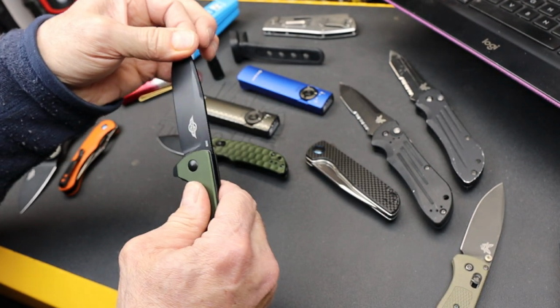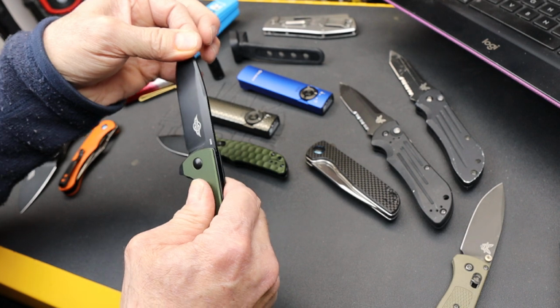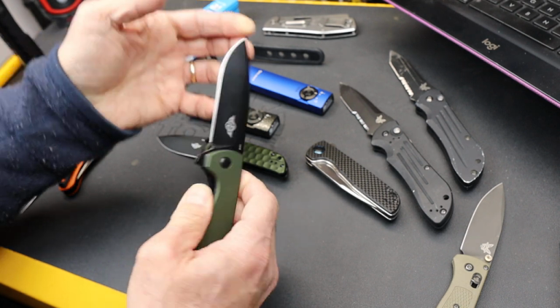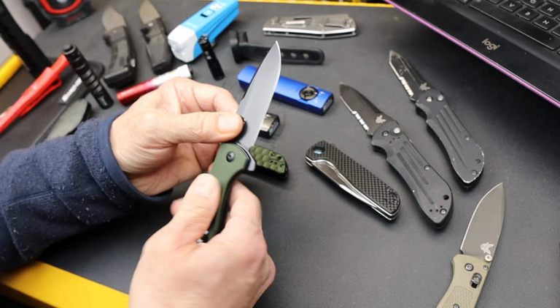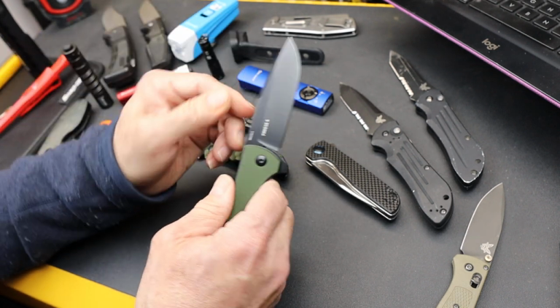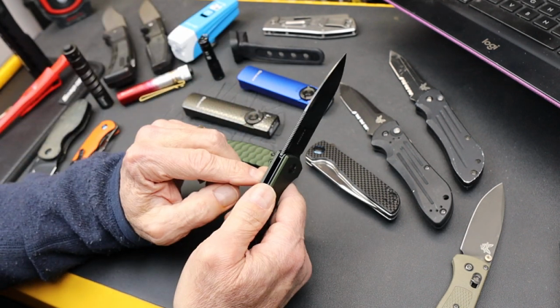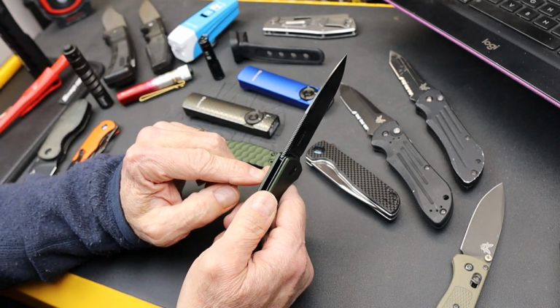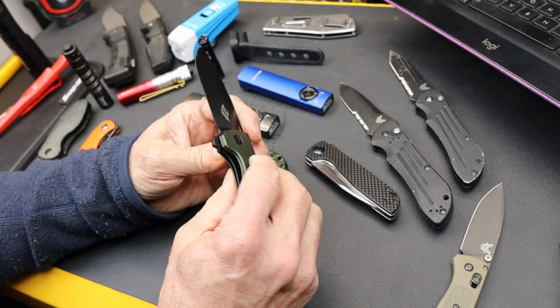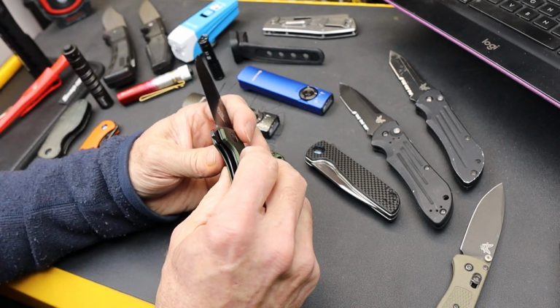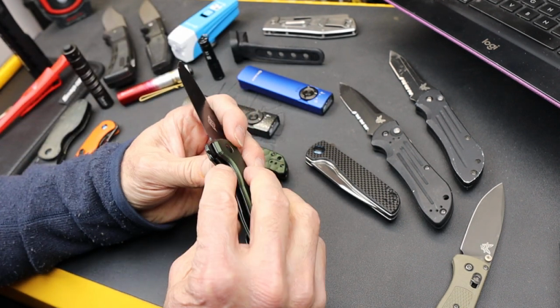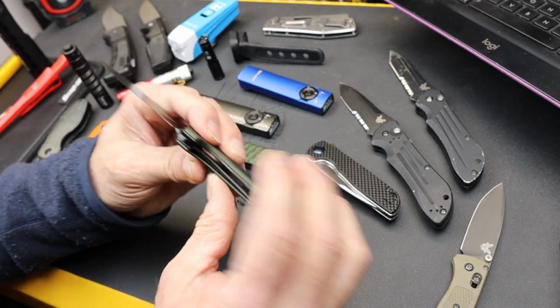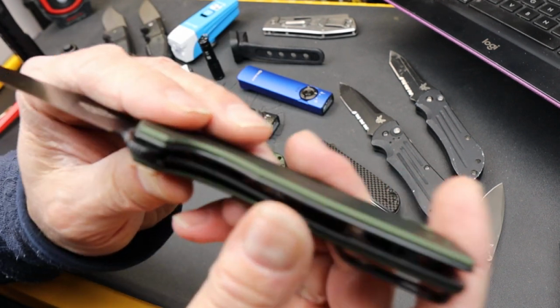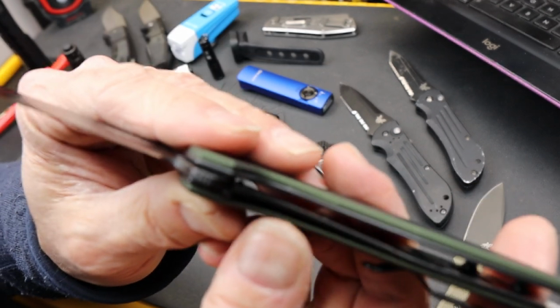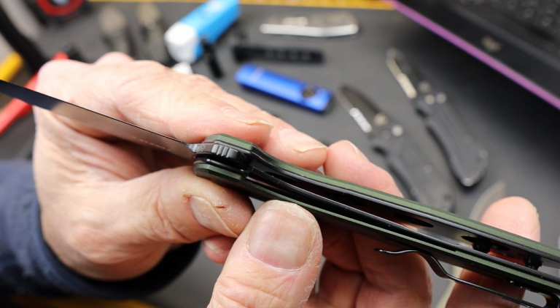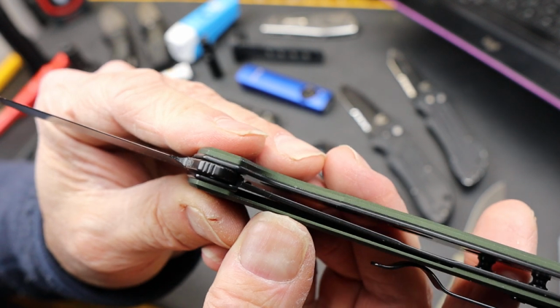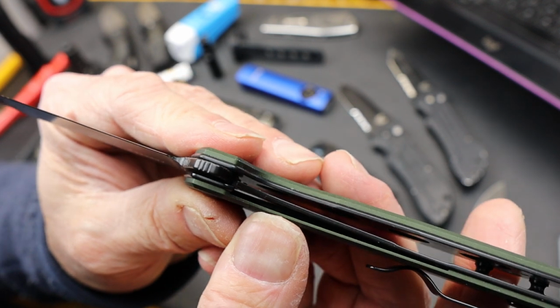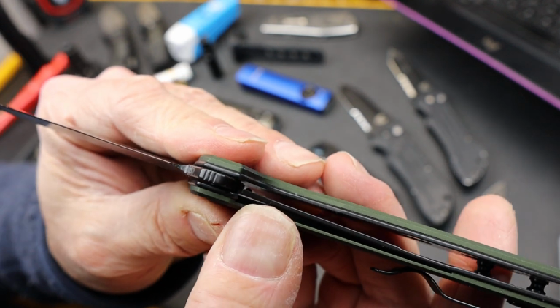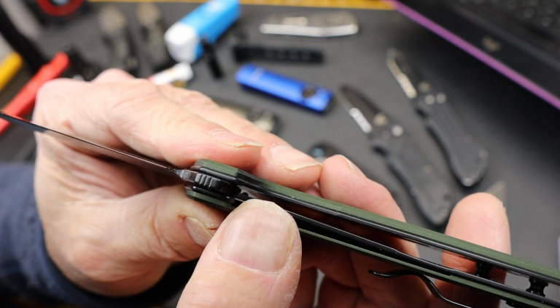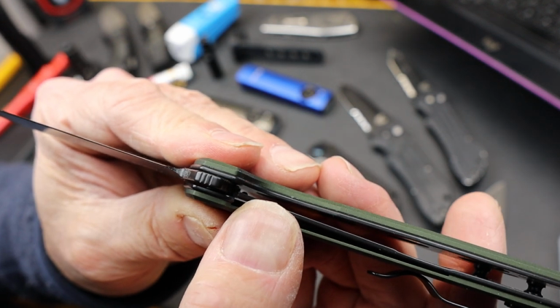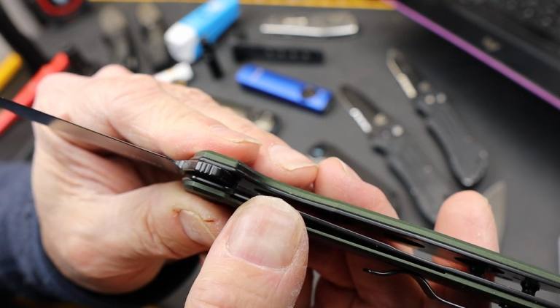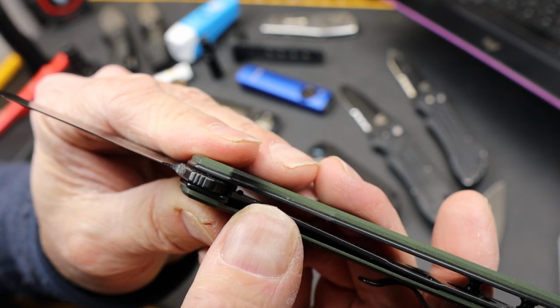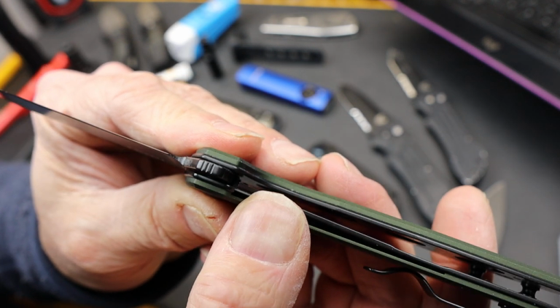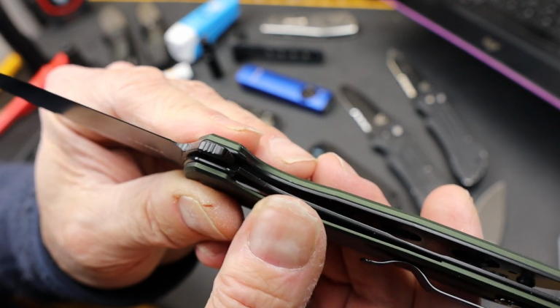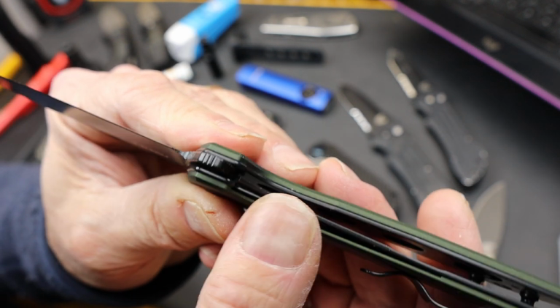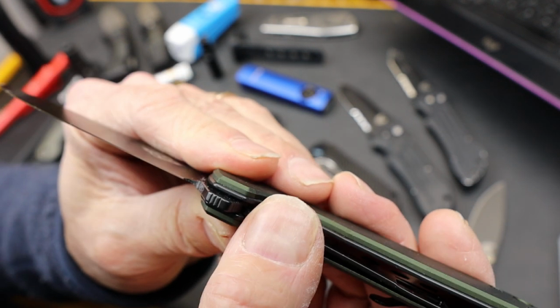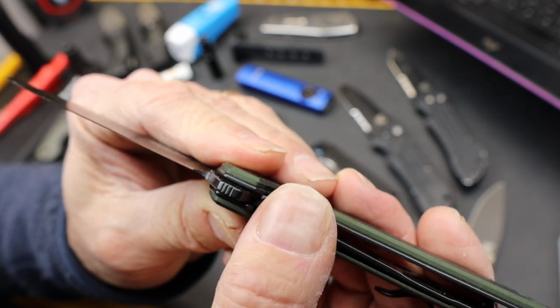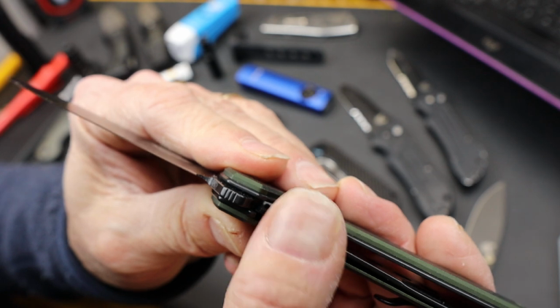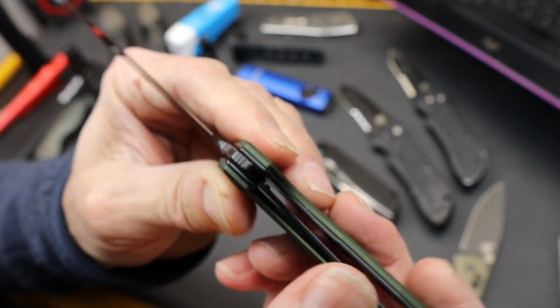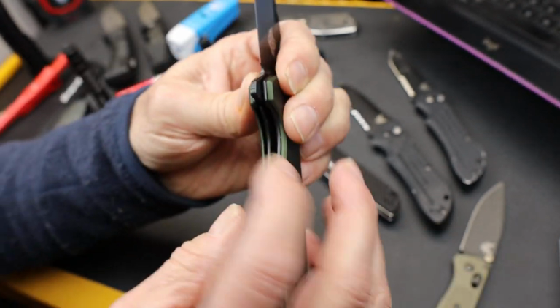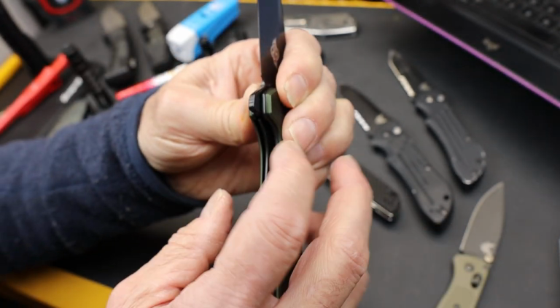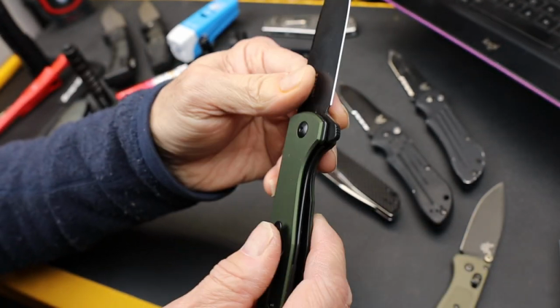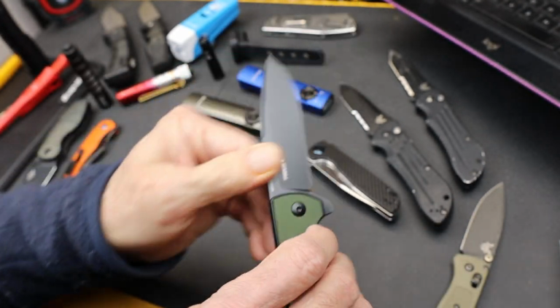Liner locks are incredibly strong and incredibly simple, but they often do require a little bit of hand finishing — you can see that on the exposed metal because you have to make sure they line up. There's no play here; they don't rattle back and forth. And this liner, if you can see in there, fits in far enough to safely lock the blade, but not so far that it risks going out the other side.